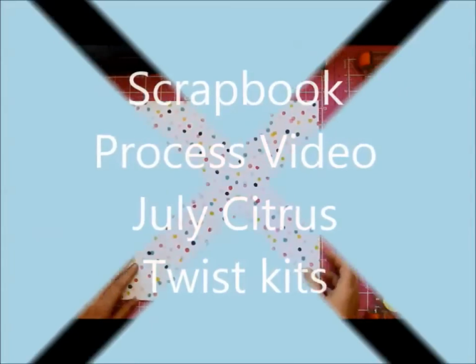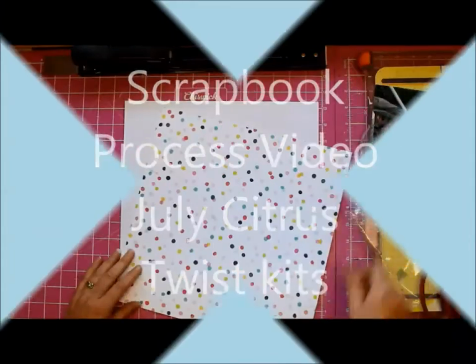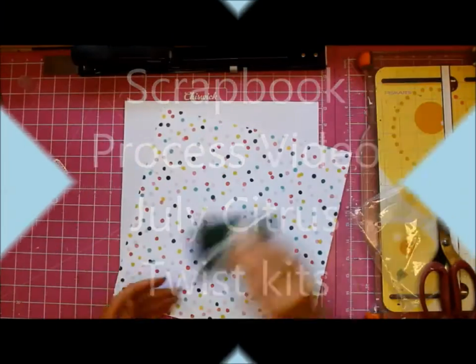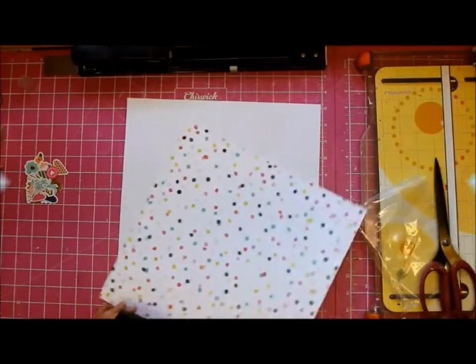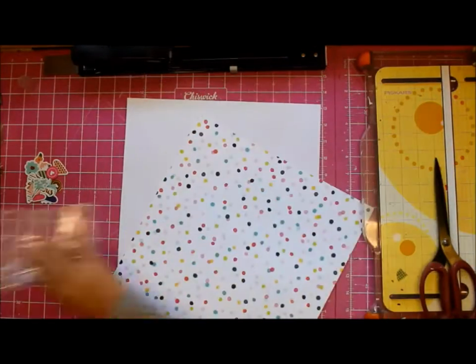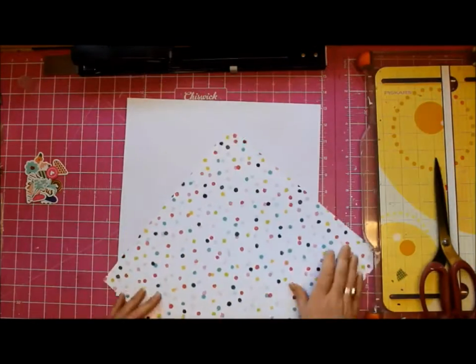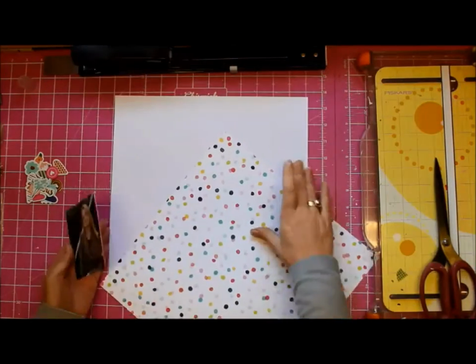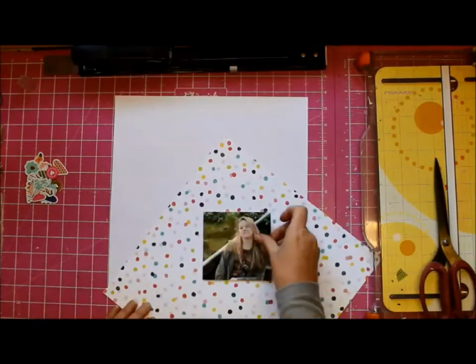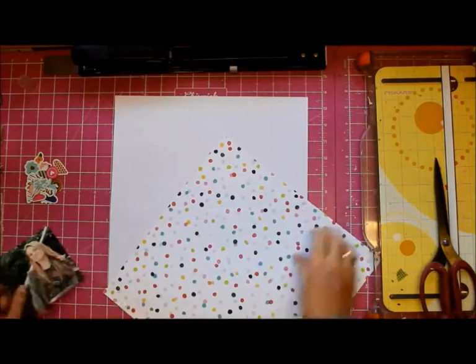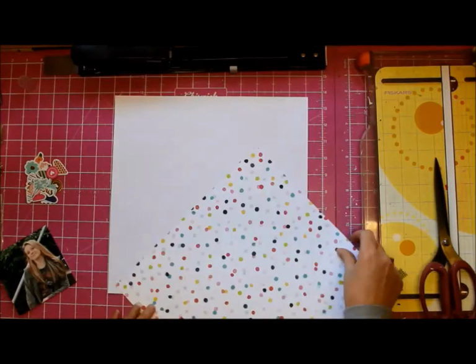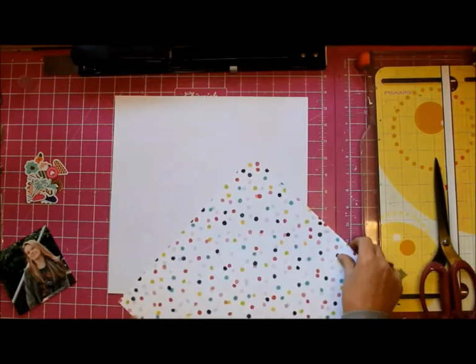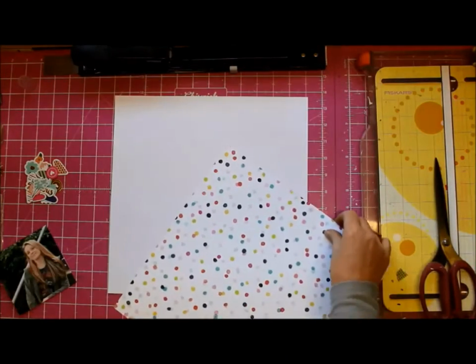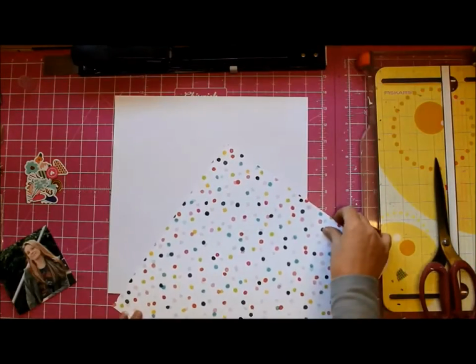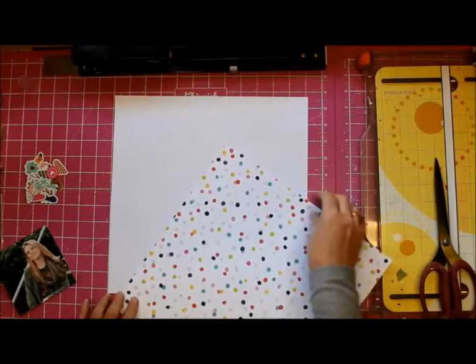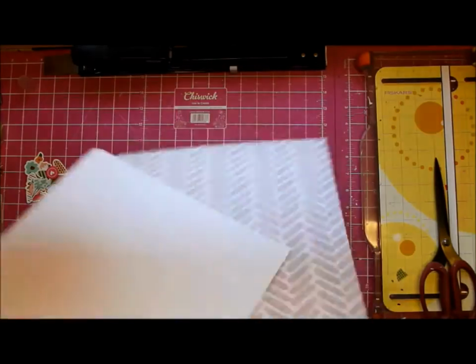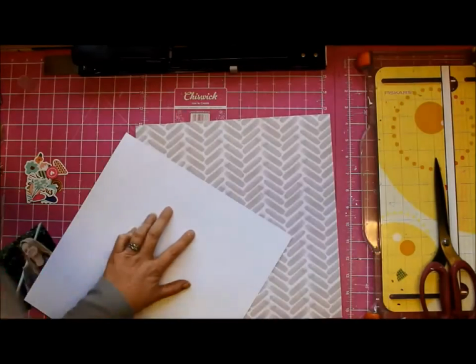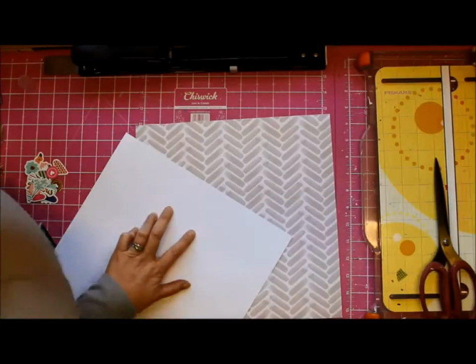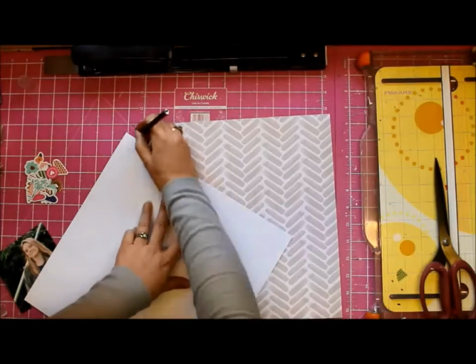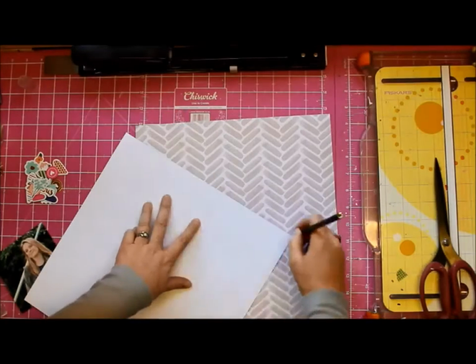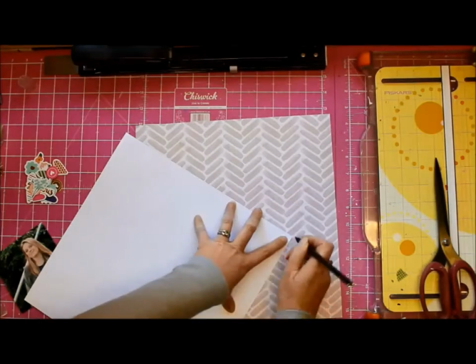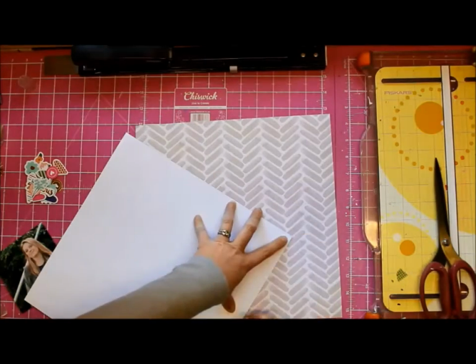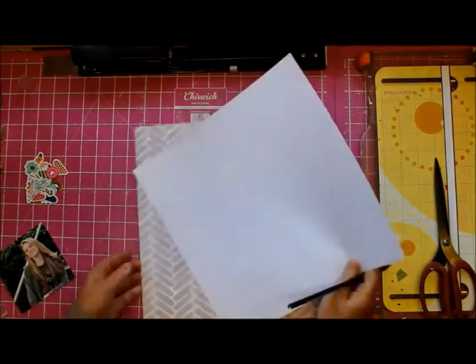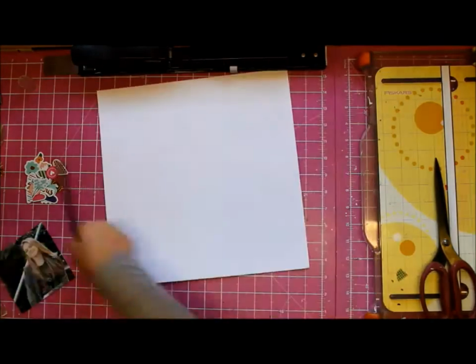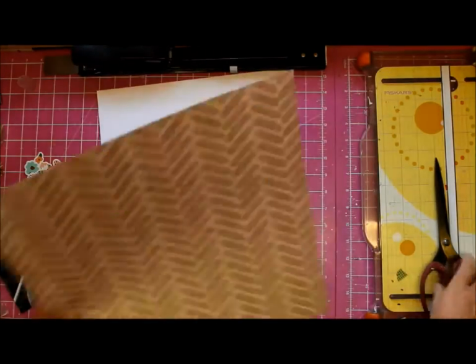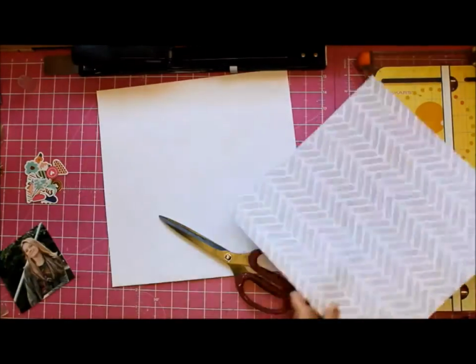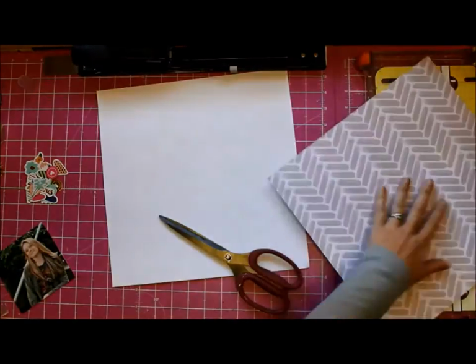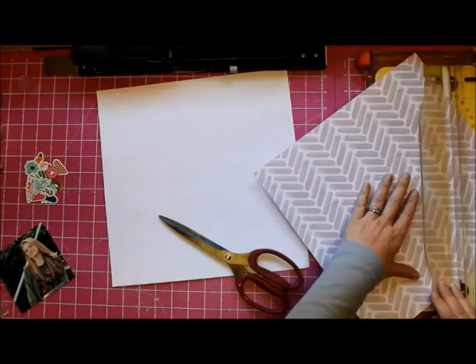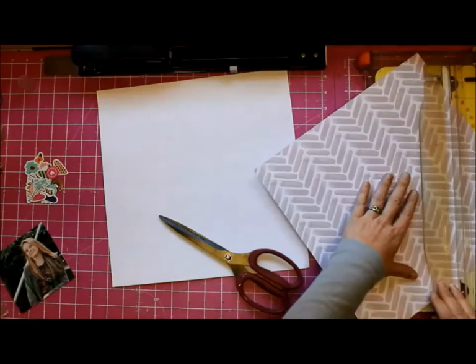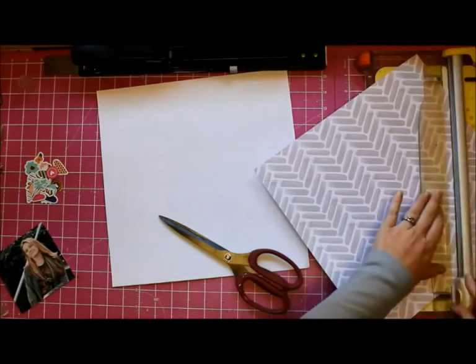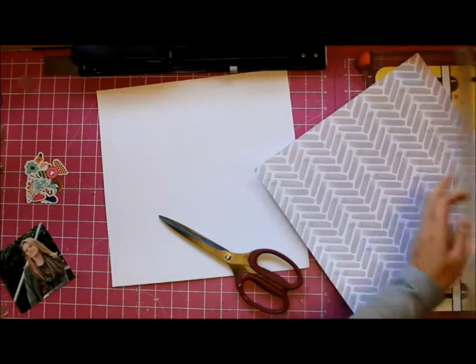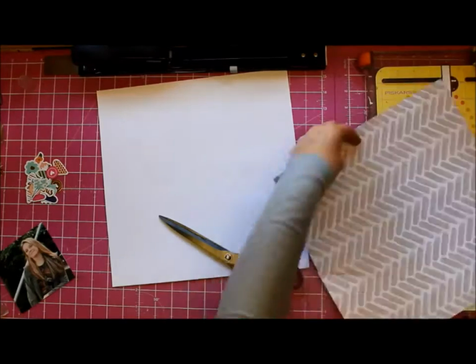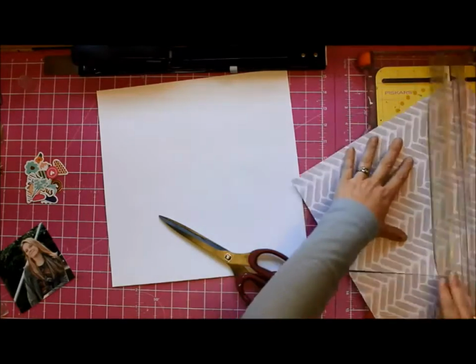Hey, it's Tanya and I'm here with the July Citrus Twist kits. I've been having a blast with them and I wanted to do something a little bit different, so I went with a sort of funky kind of shape.